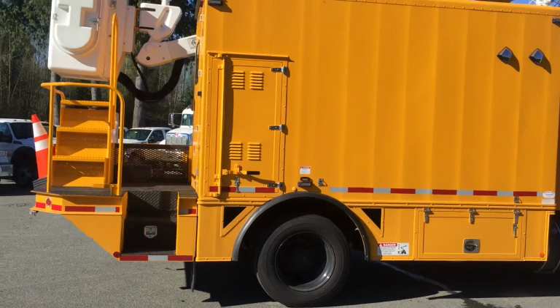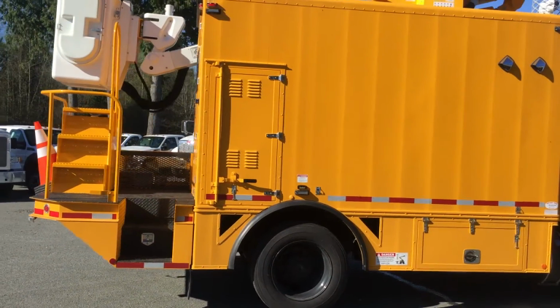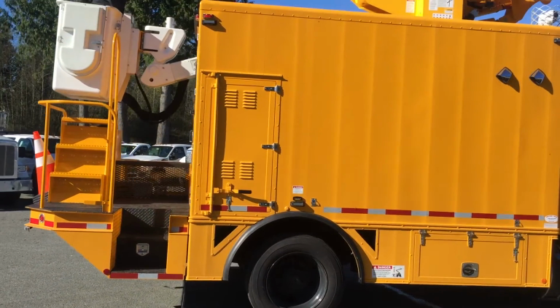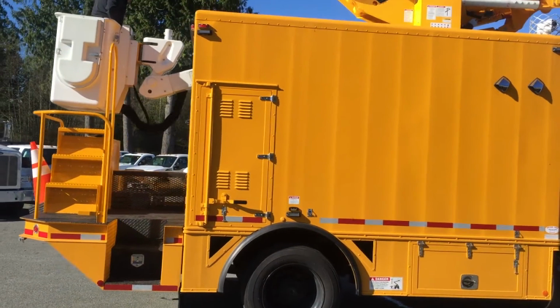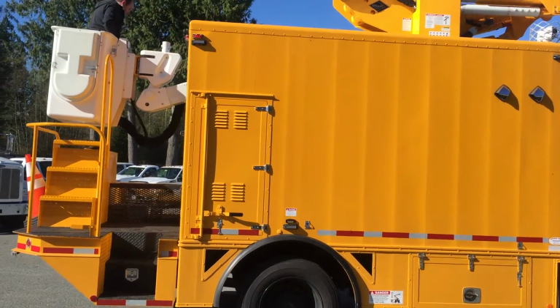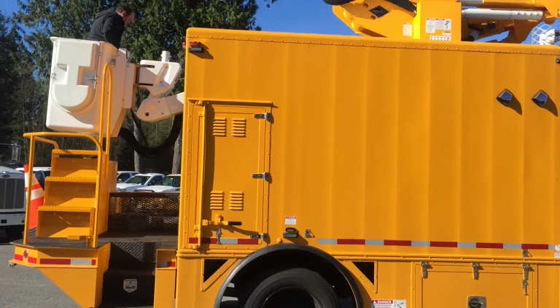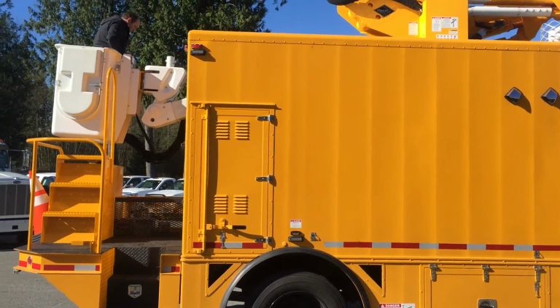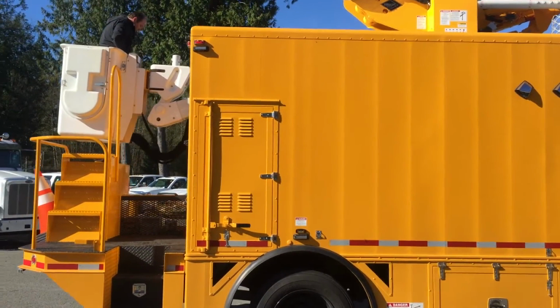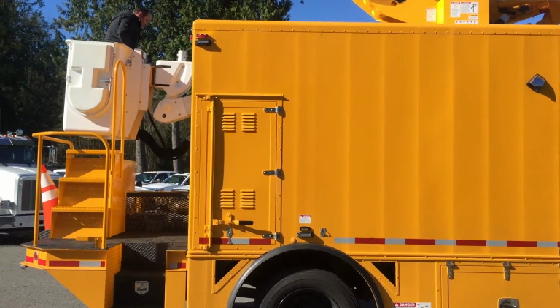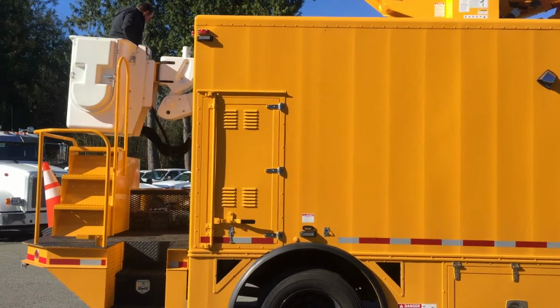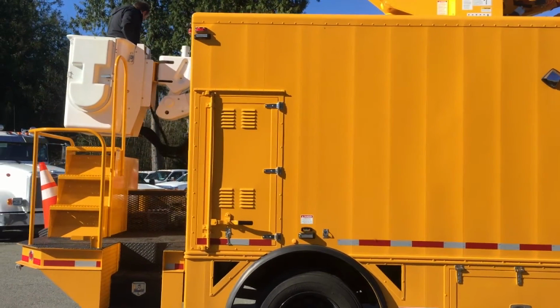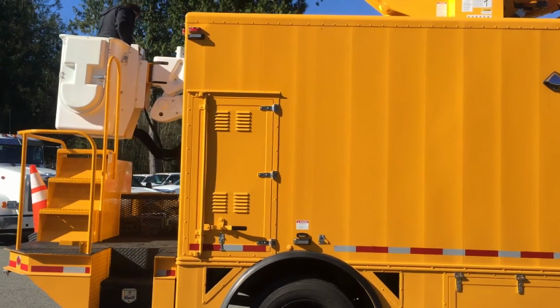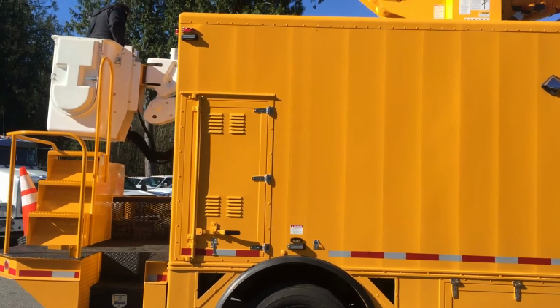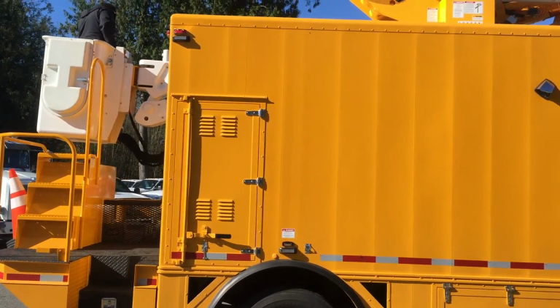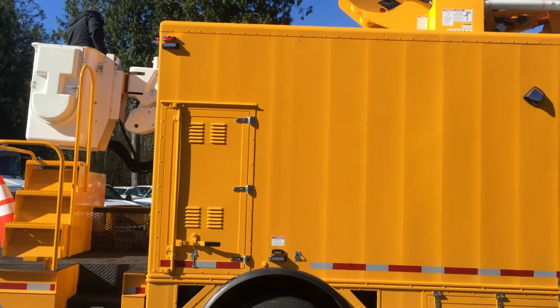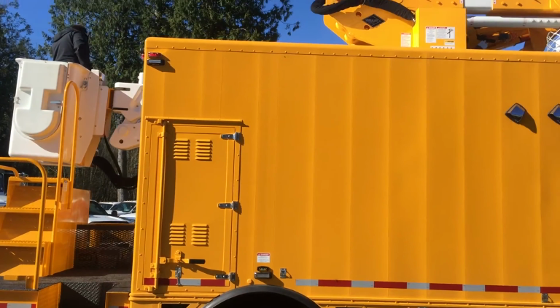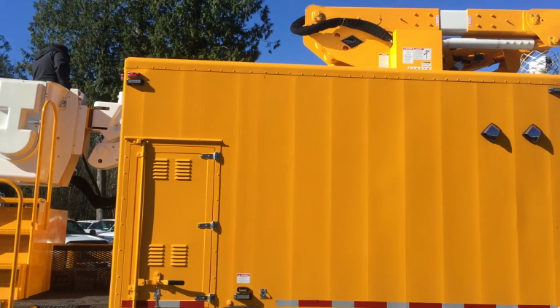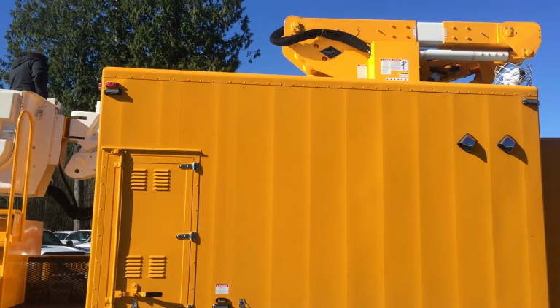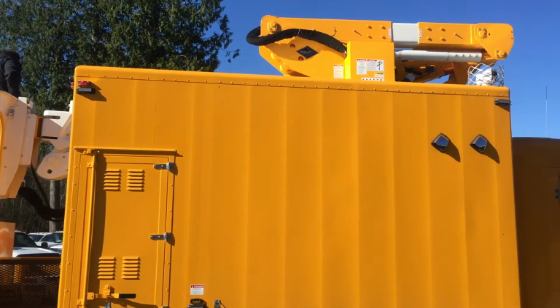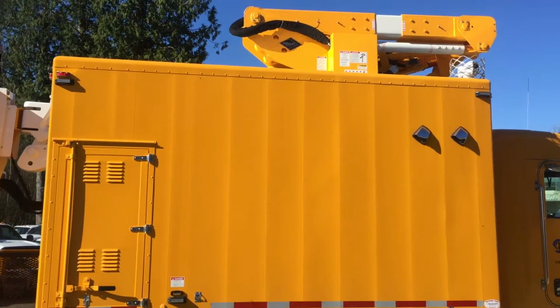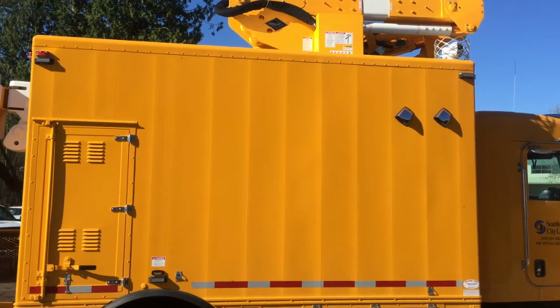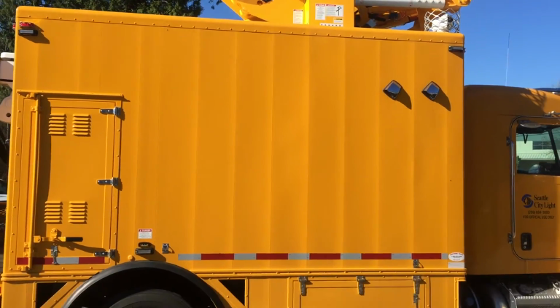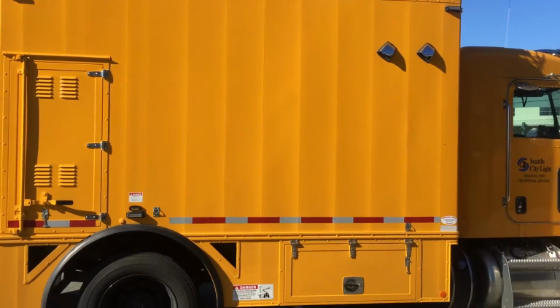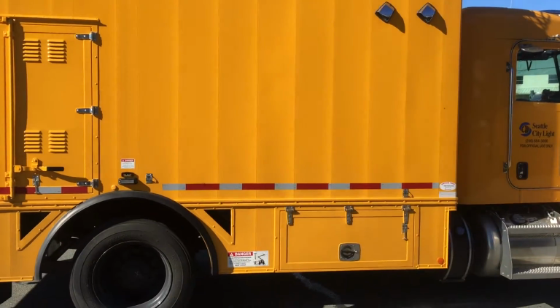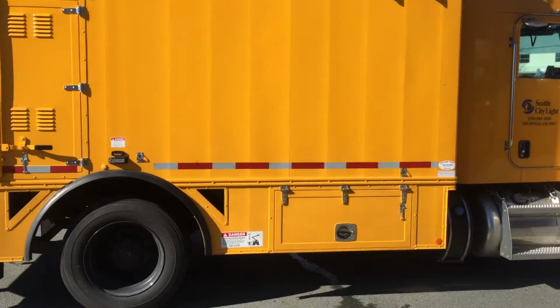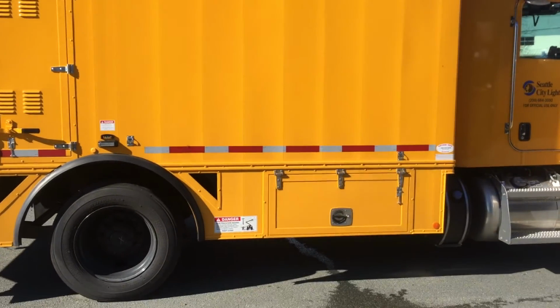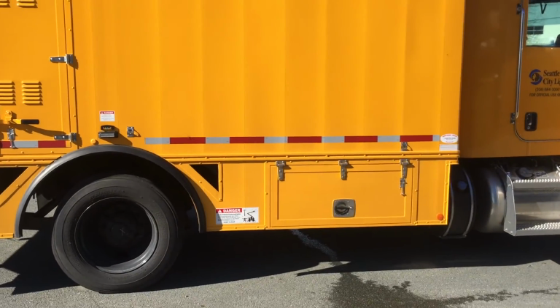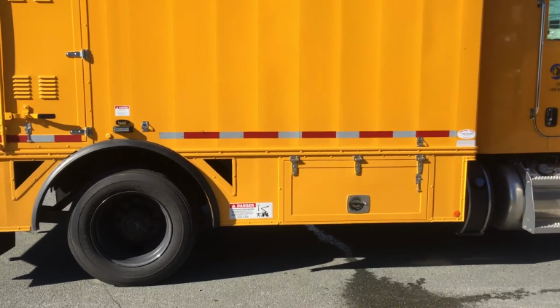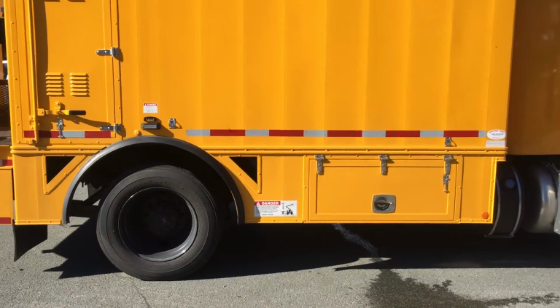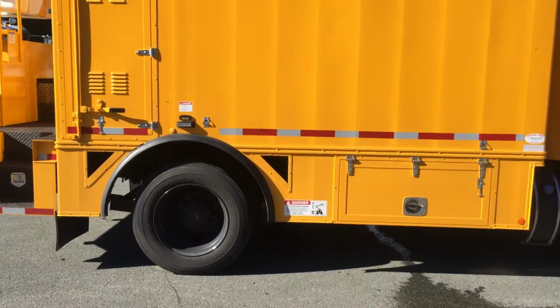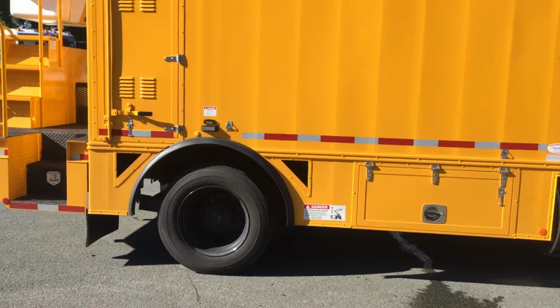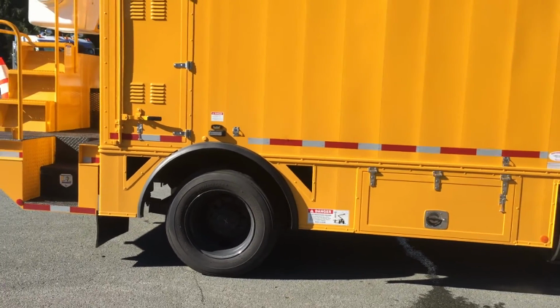At the very rear of the body, that vertical cabinet with the venting on it is a wire dispenser cabinet. There's also lots of belly box storage space.